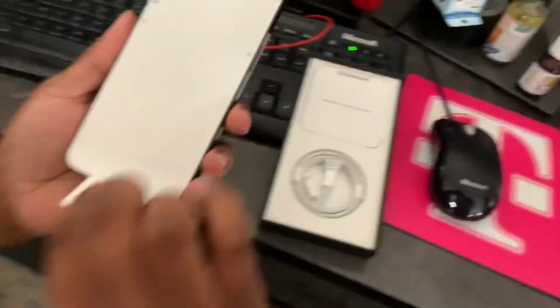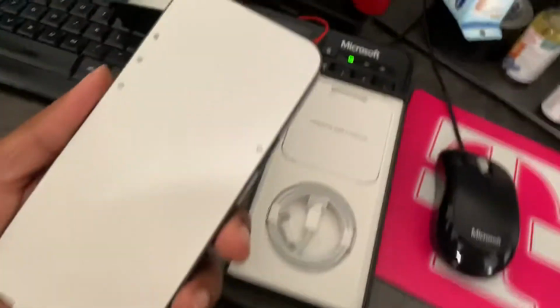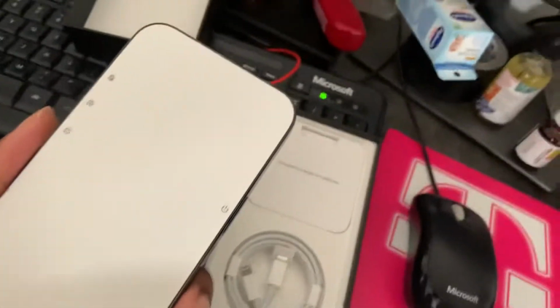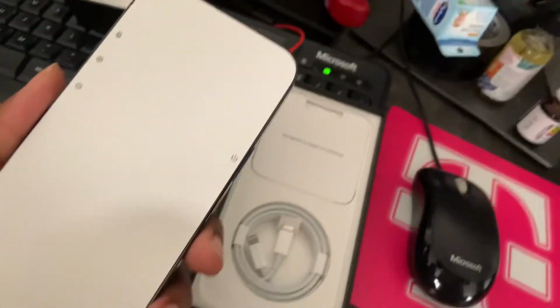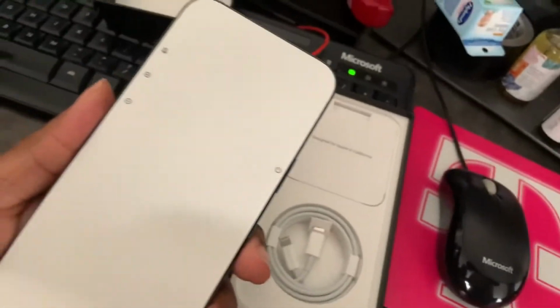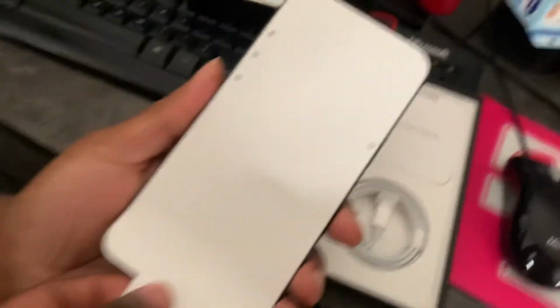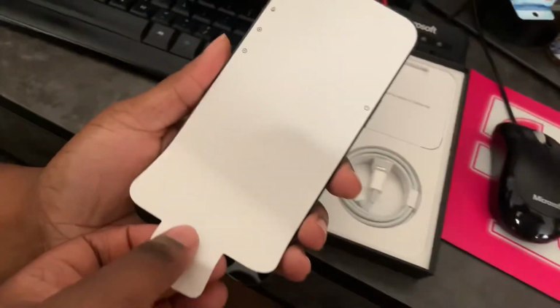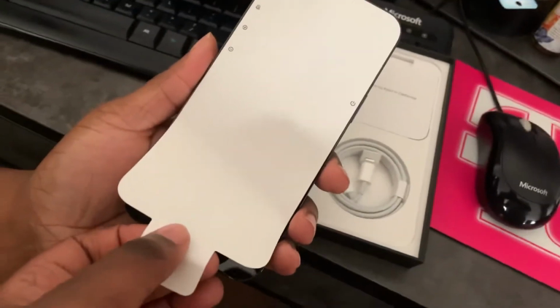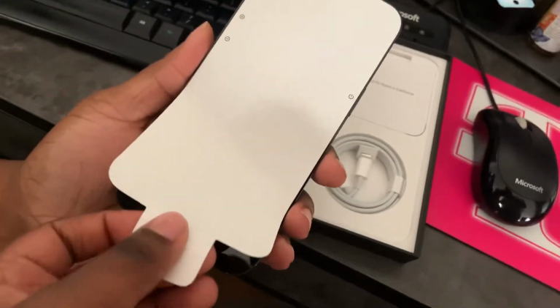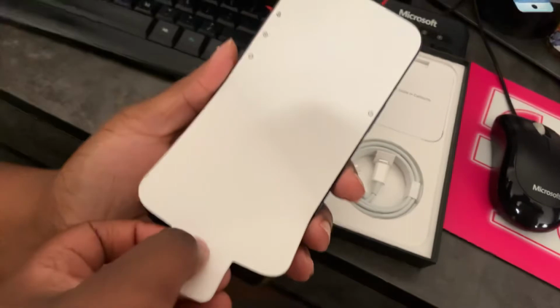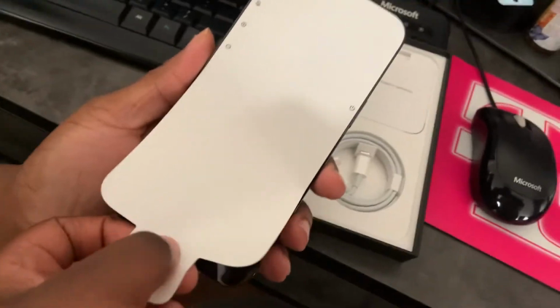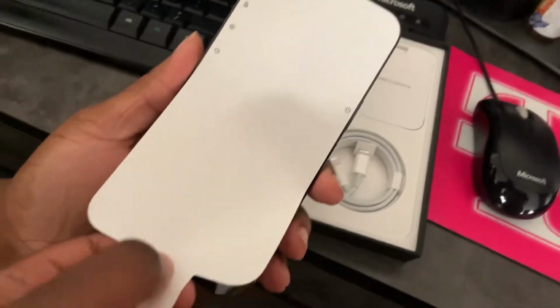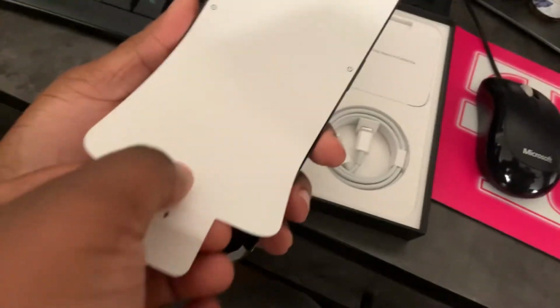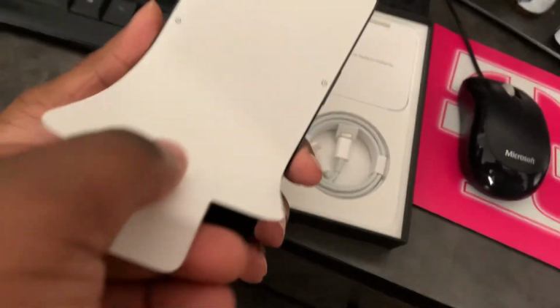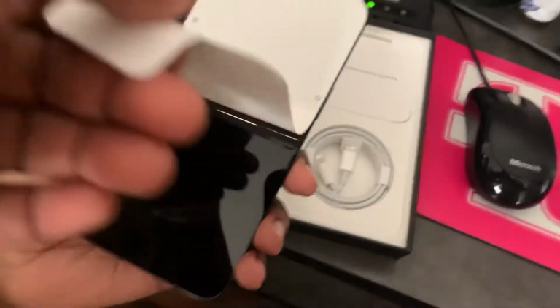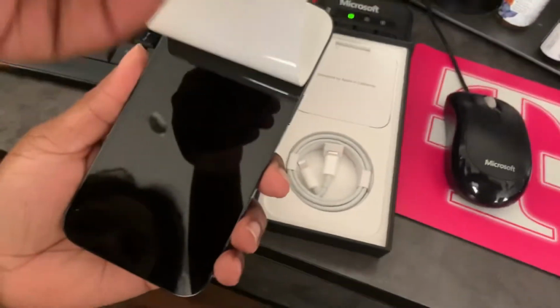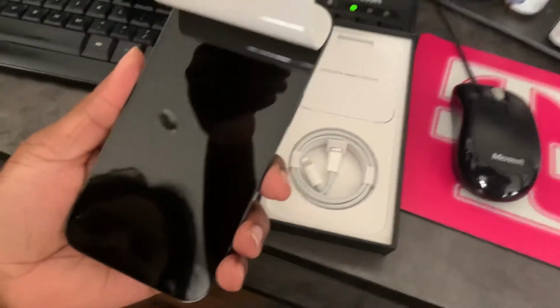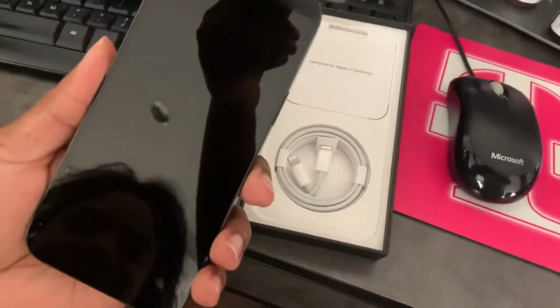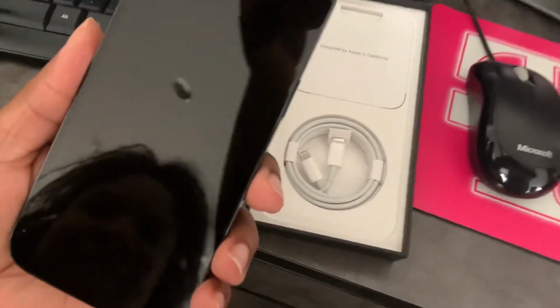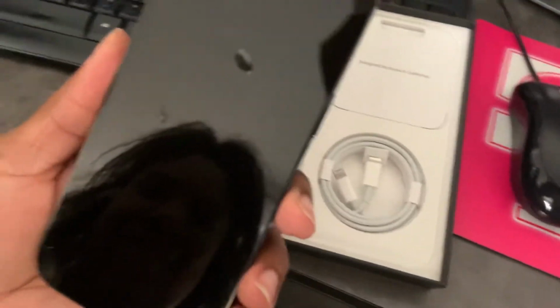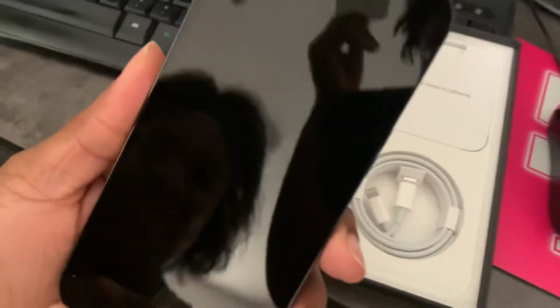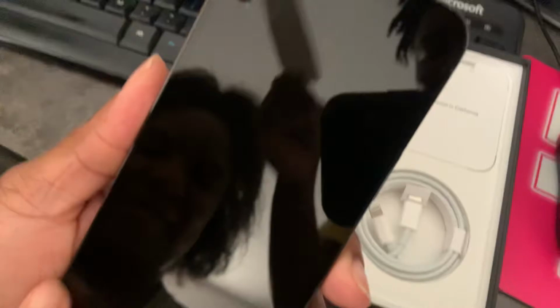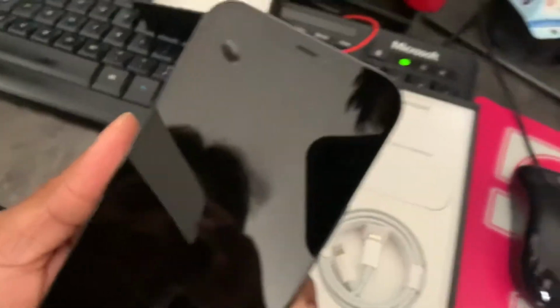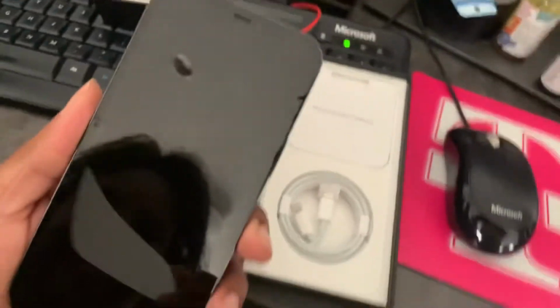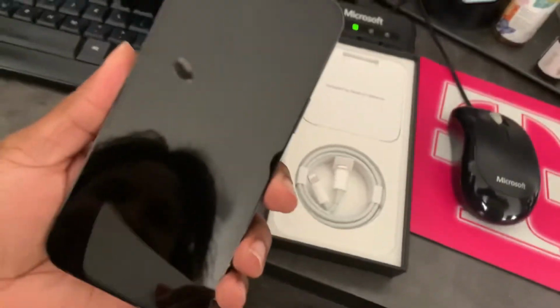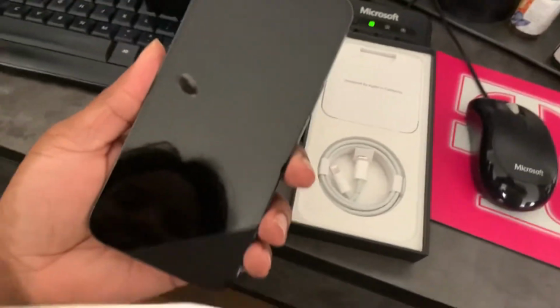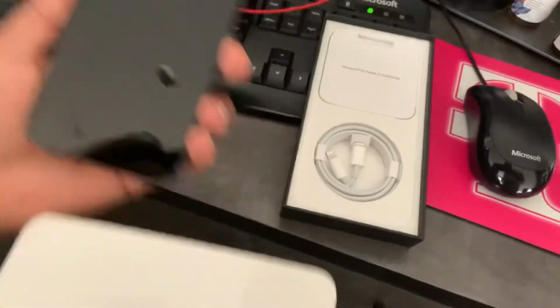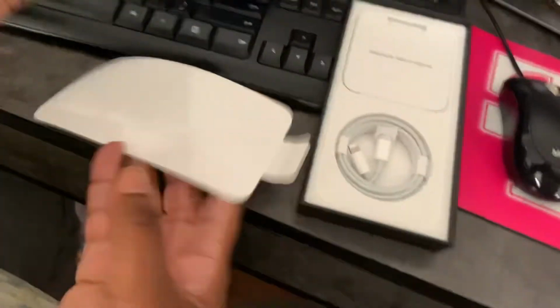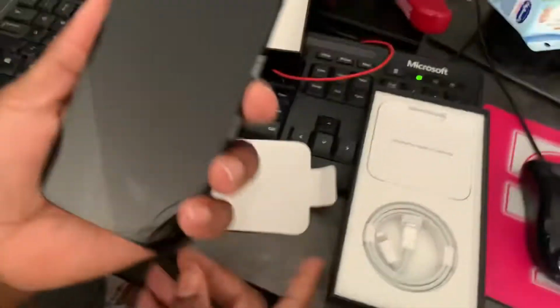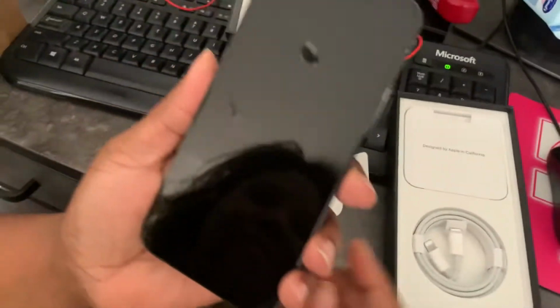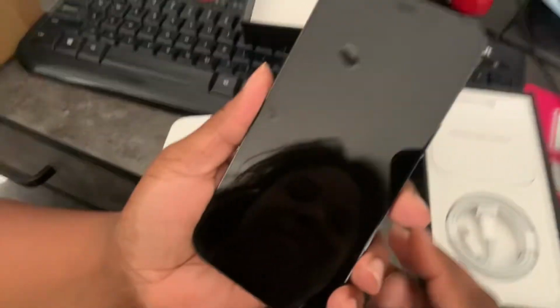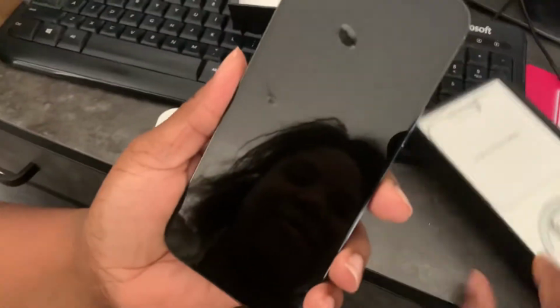And now the unveiling of the iPhone 12 Pro Max. Woo, that looks good man! I can't wait to take some pictures with my mom on this thing.